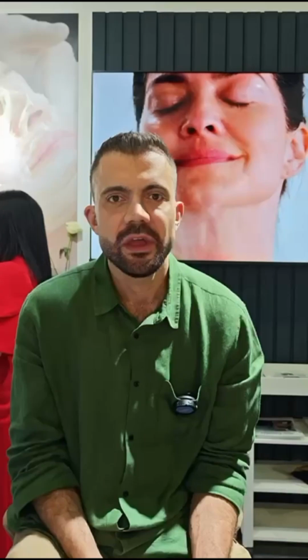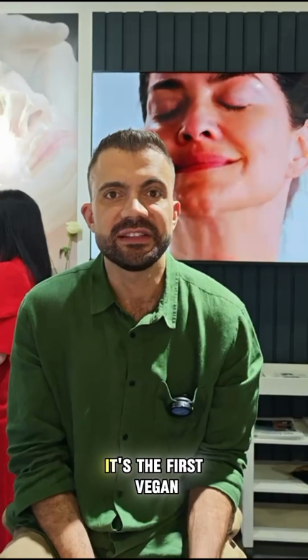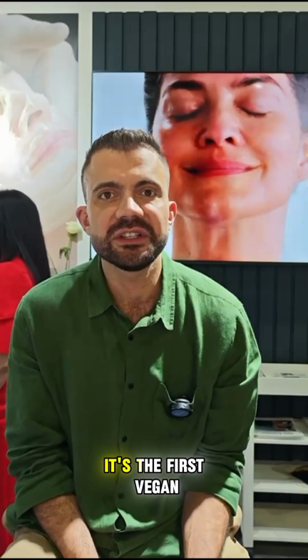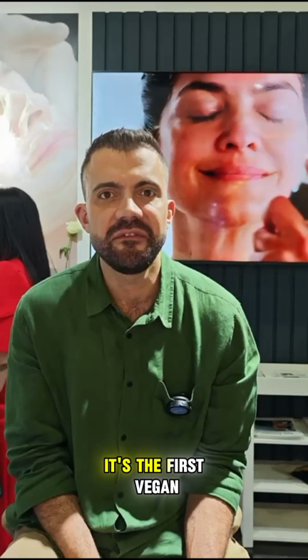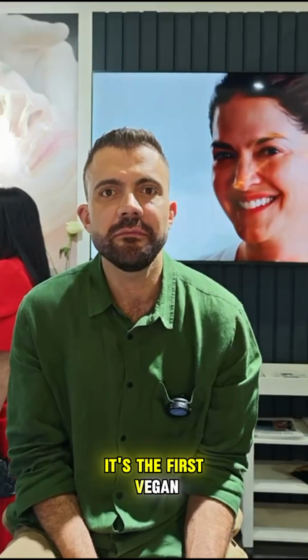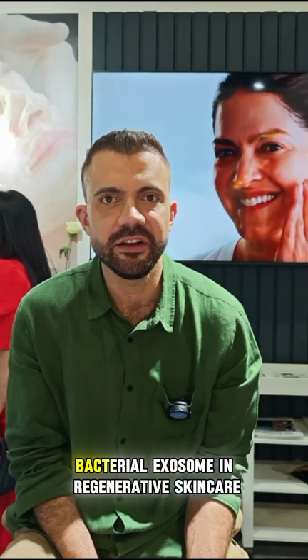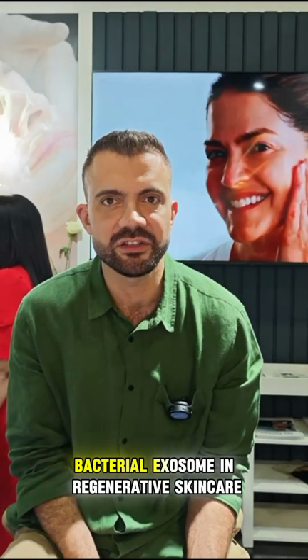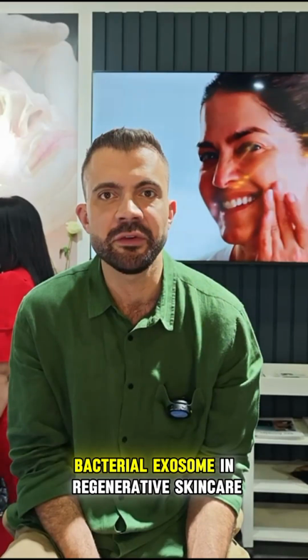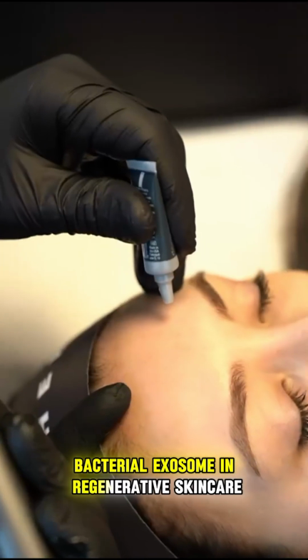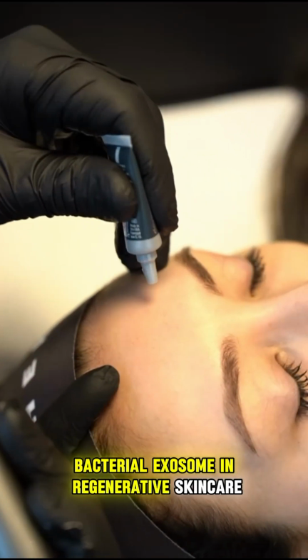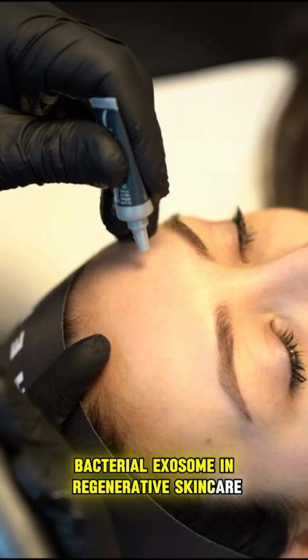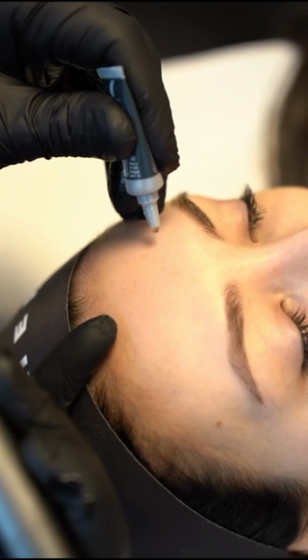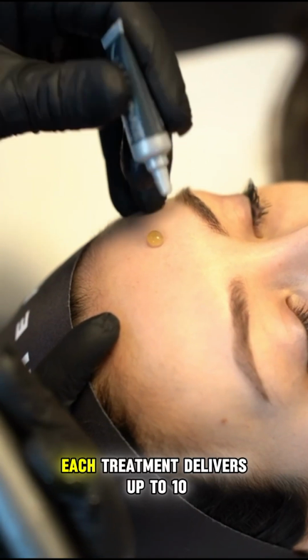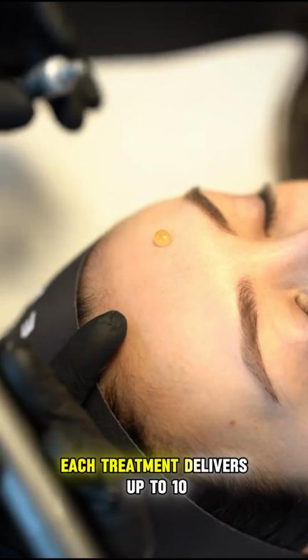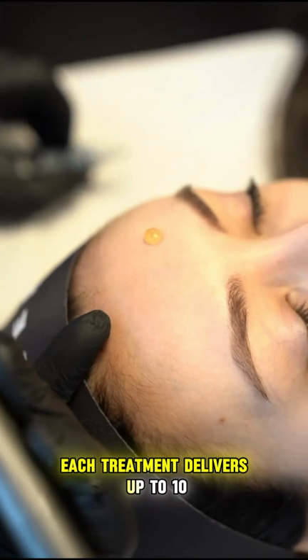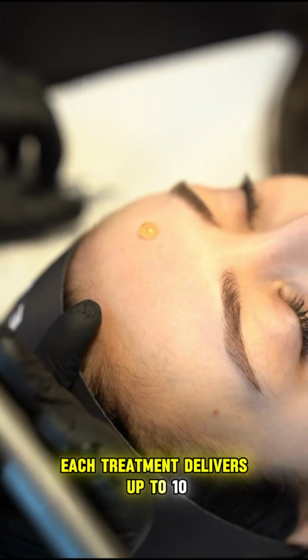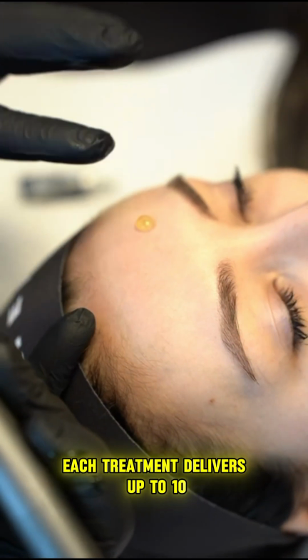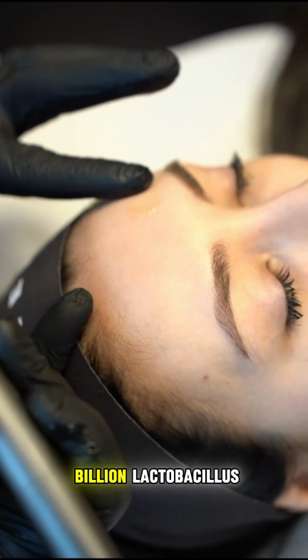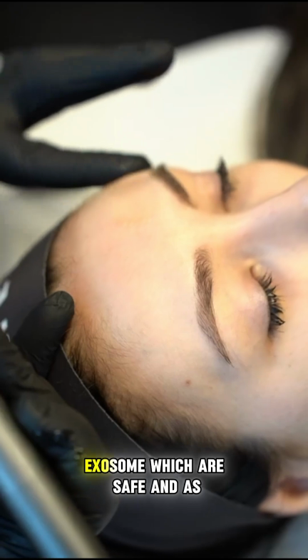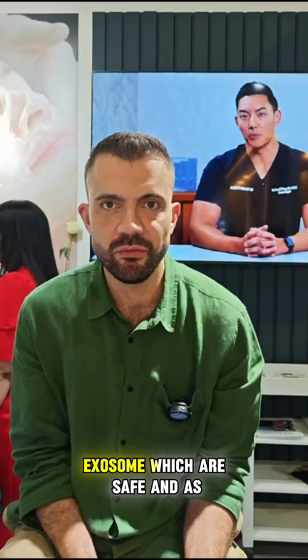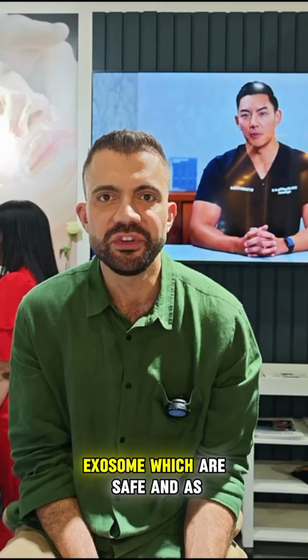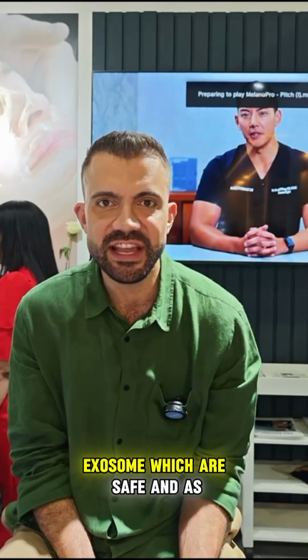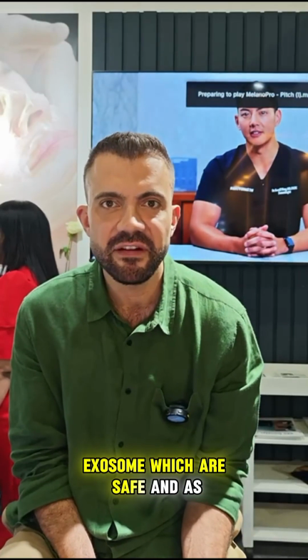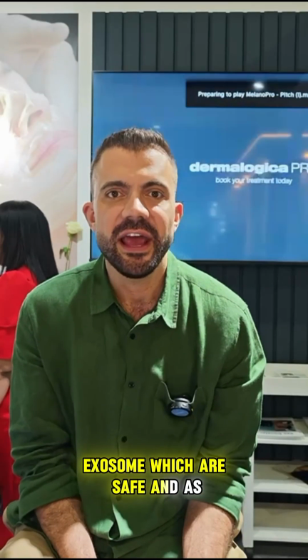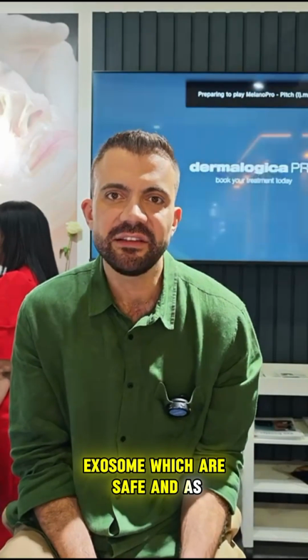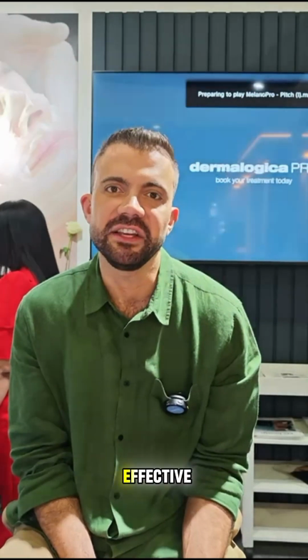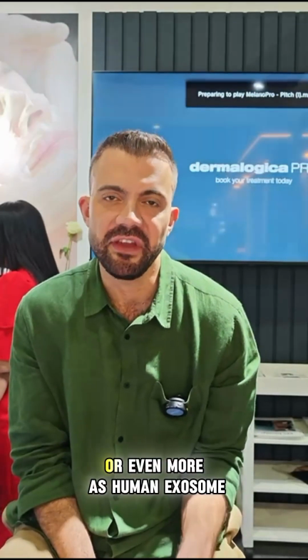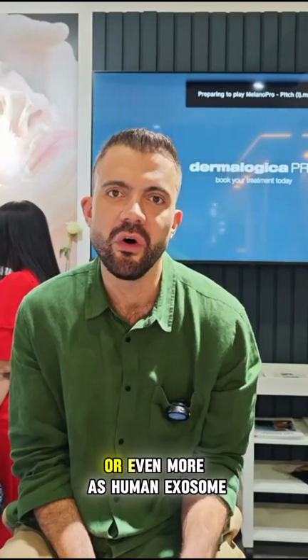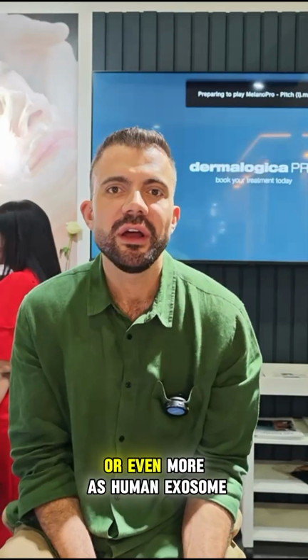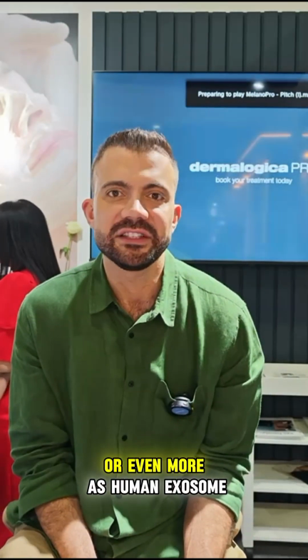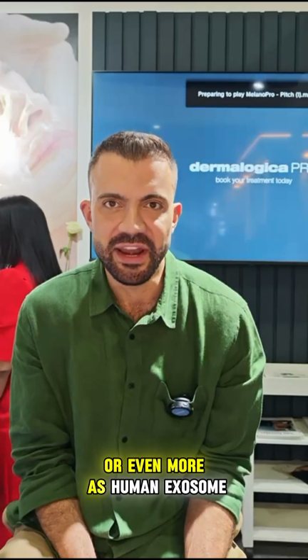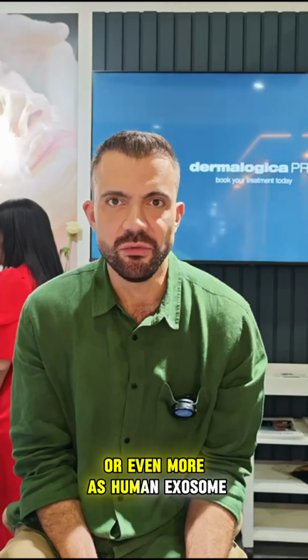It is the first vegan bacterial exosome in regenerative skin care. Each treatment delivers up to 10 billion lactobacillus exosomes, which are safe and as effective, if not more so, as human exosomes.